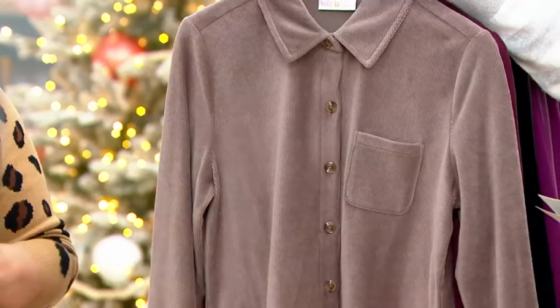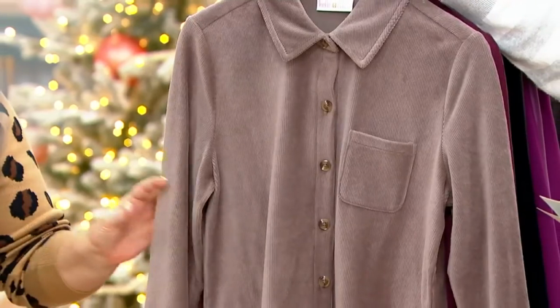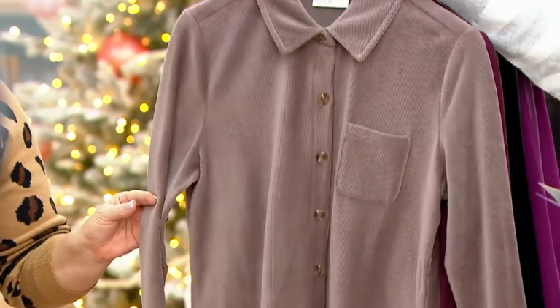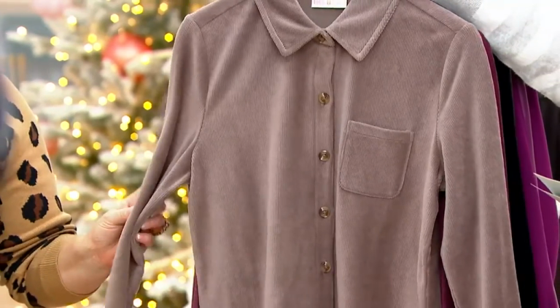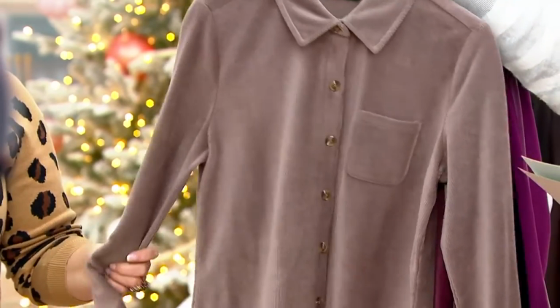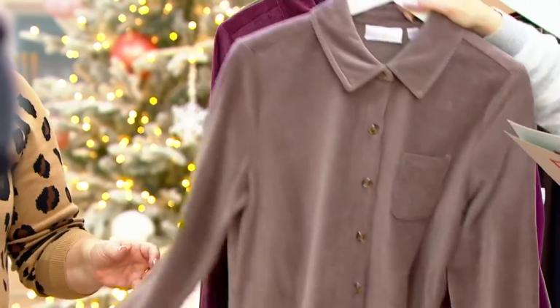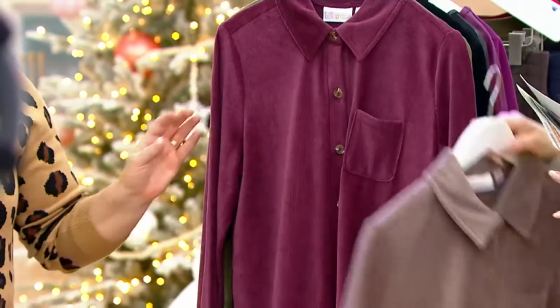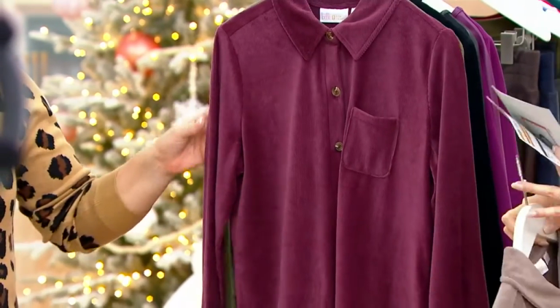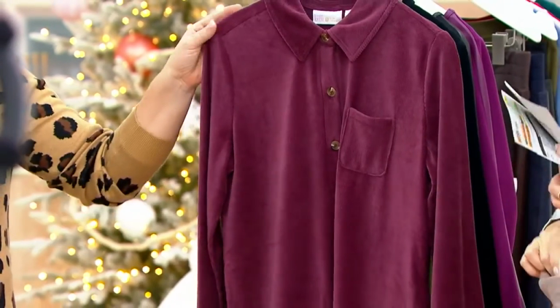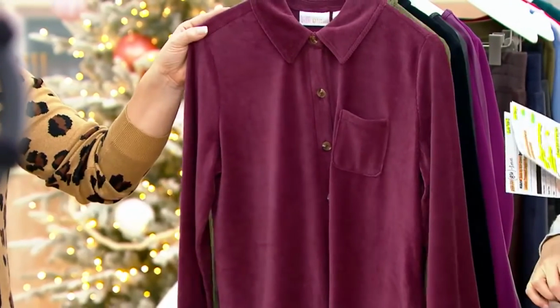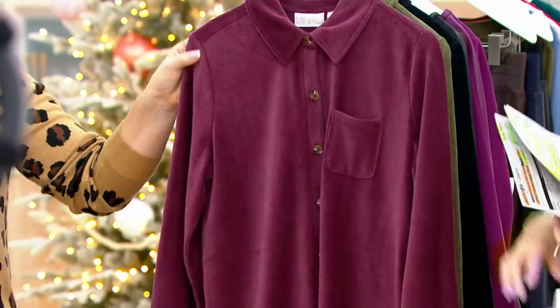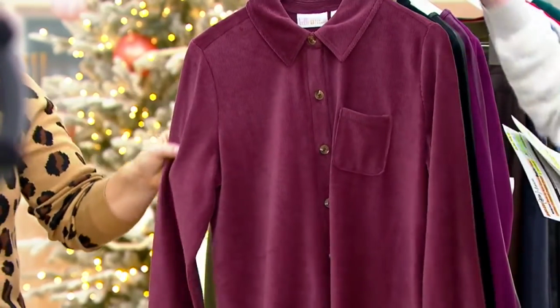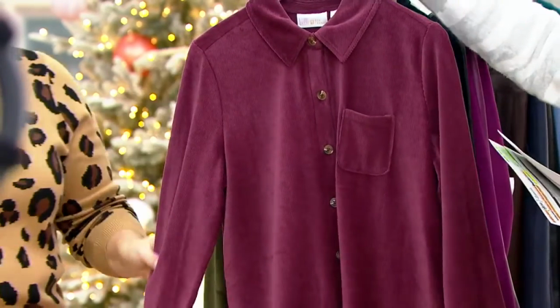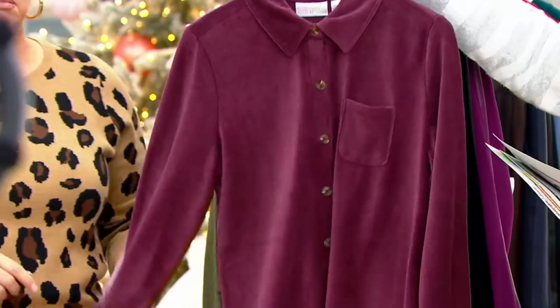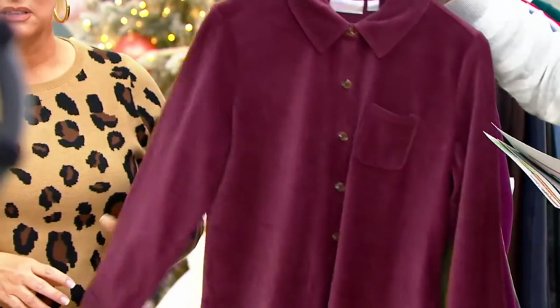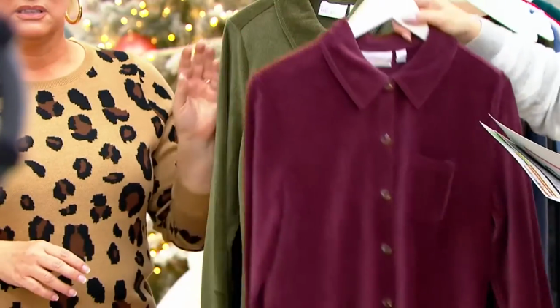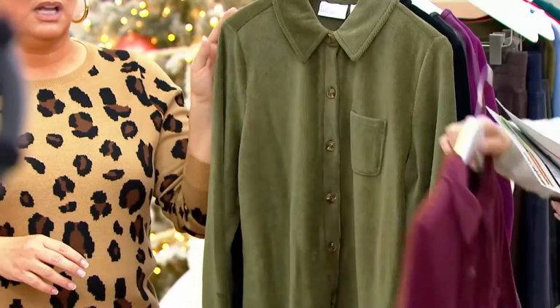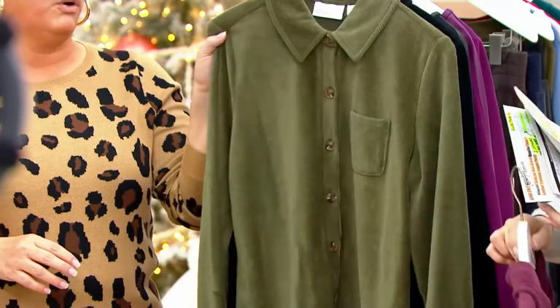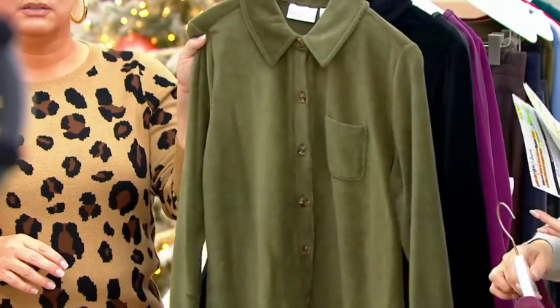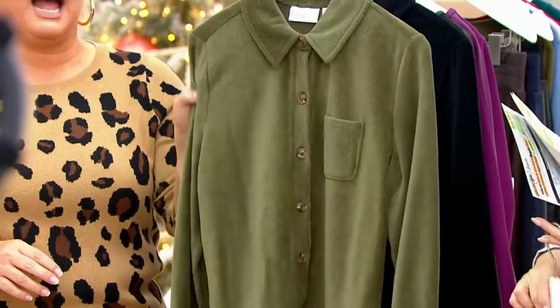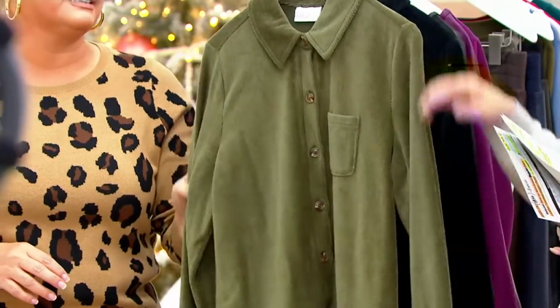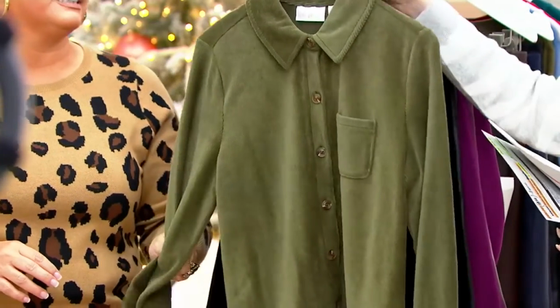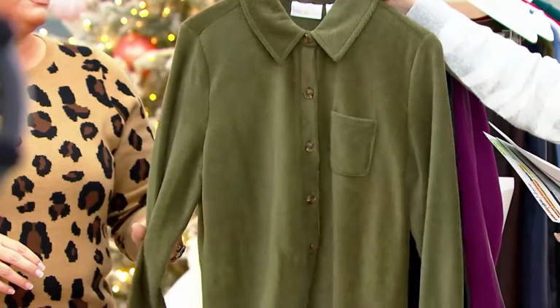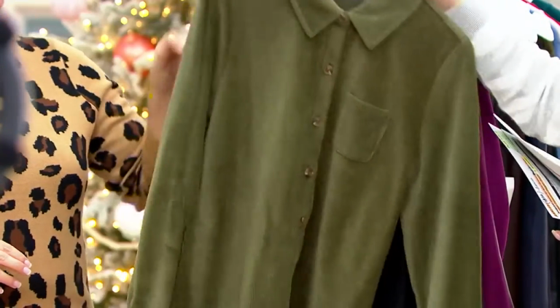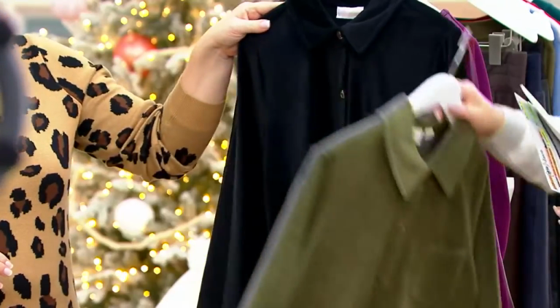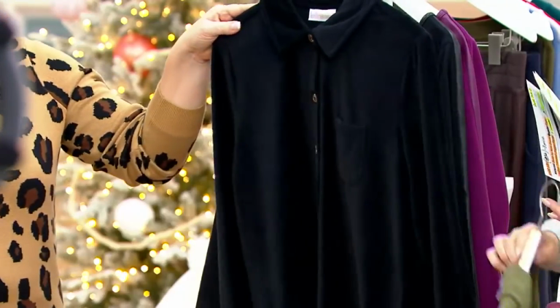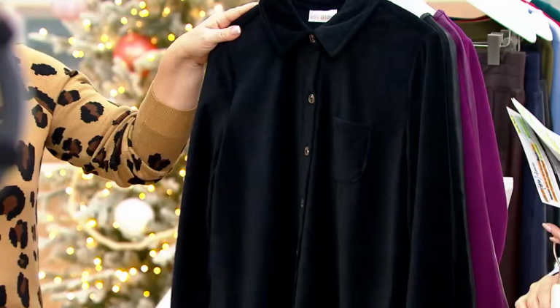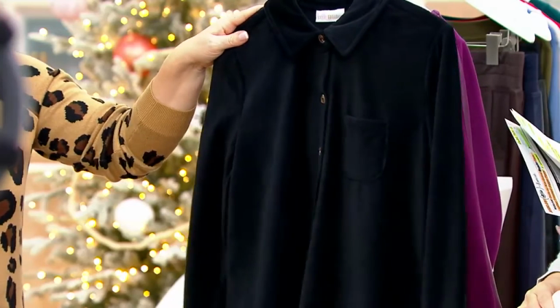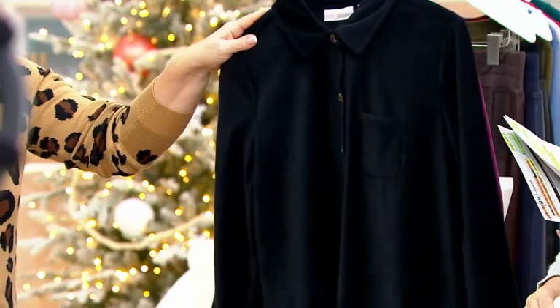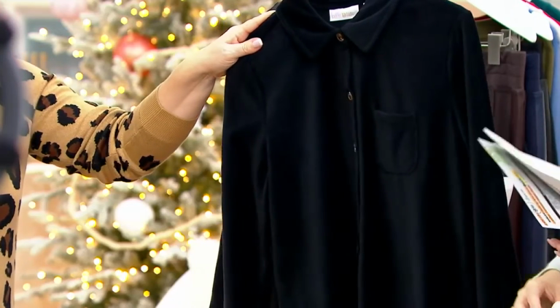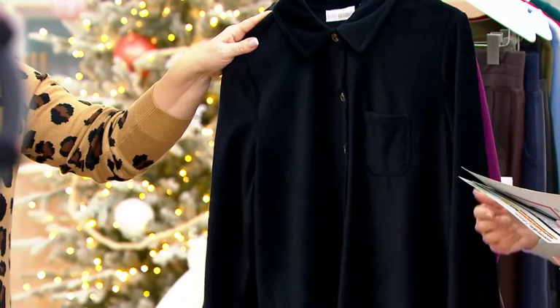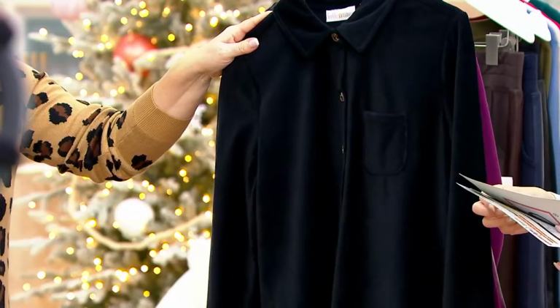Here is the mink — fewer than a hundred to go around. Here's Bordeaux. I love the Bordeaux — four dozen in Bordeaux. Here's Loden — three dozen. And here's the black. Black is already the most popular.